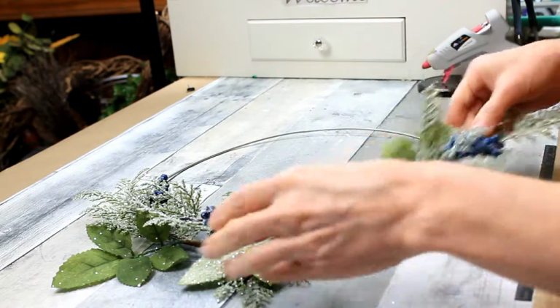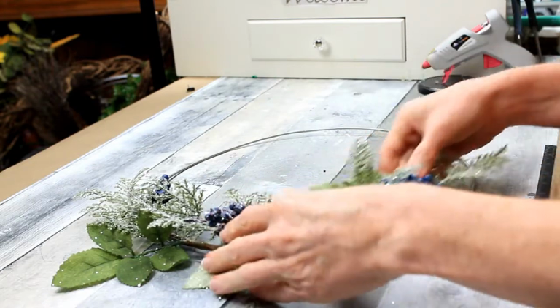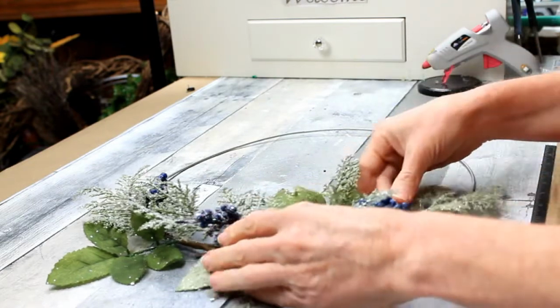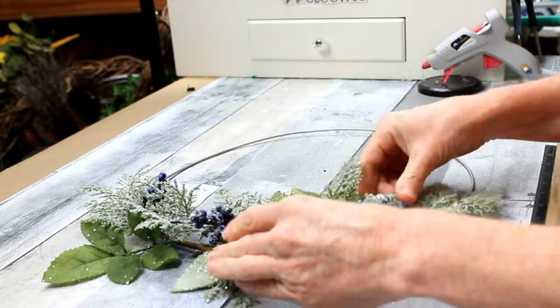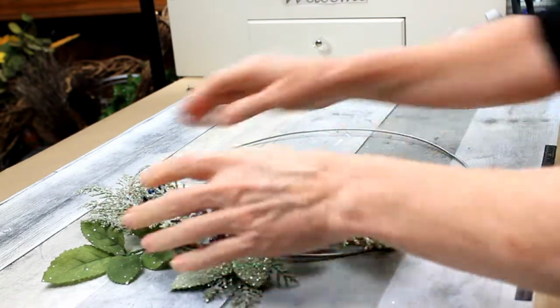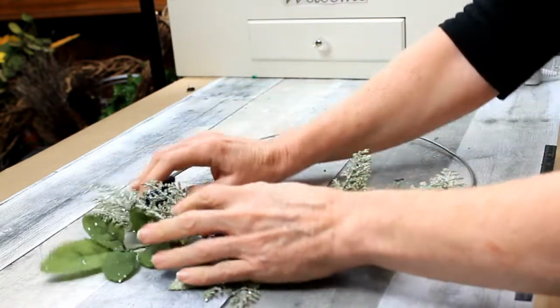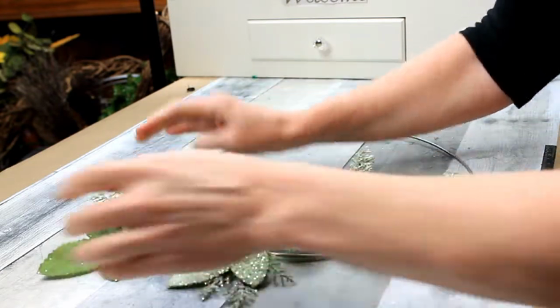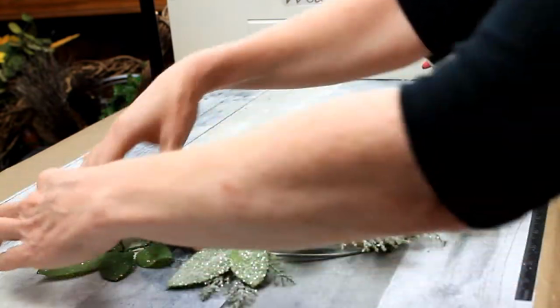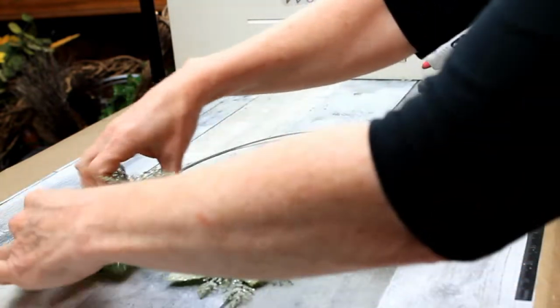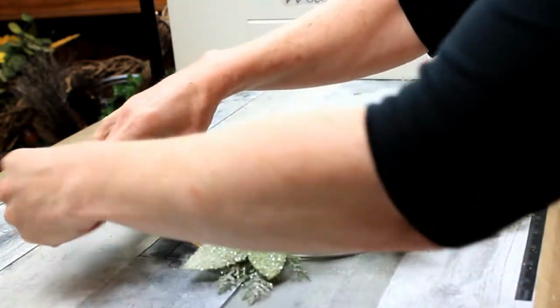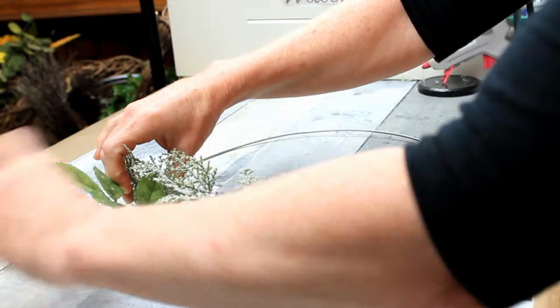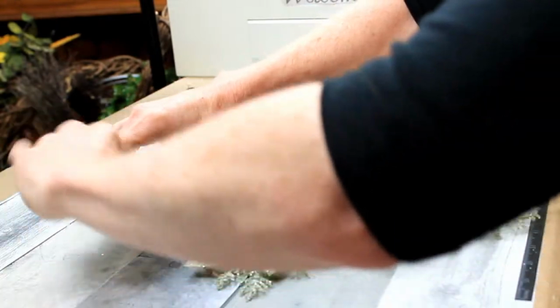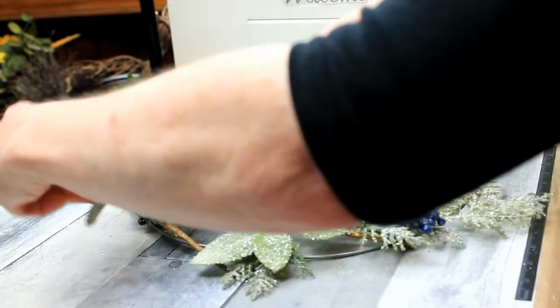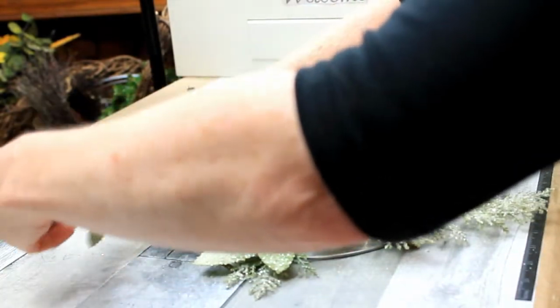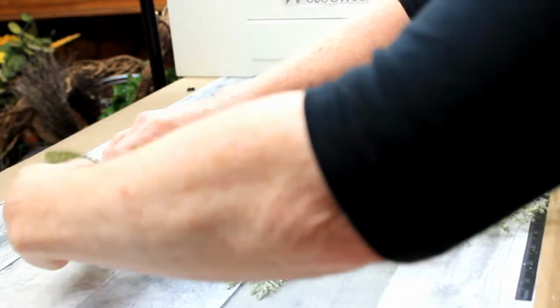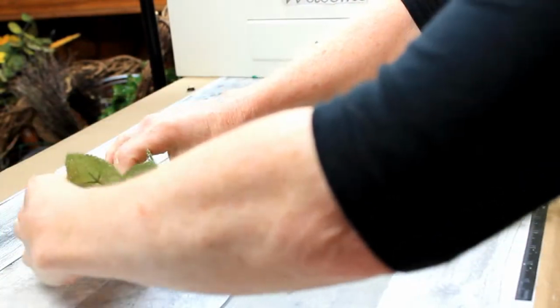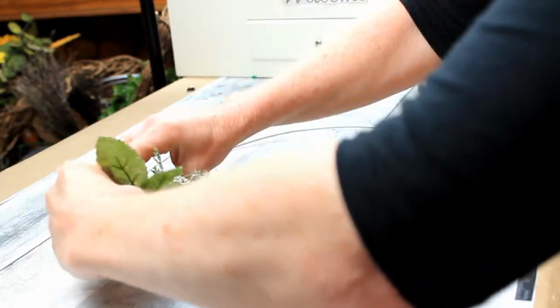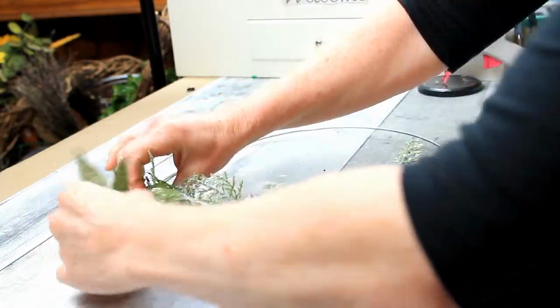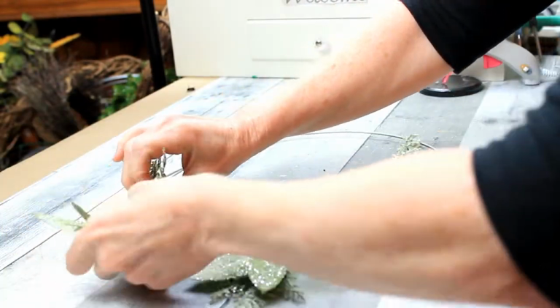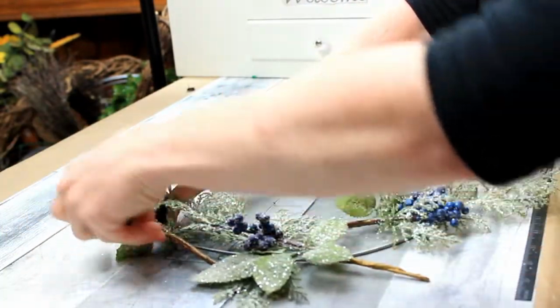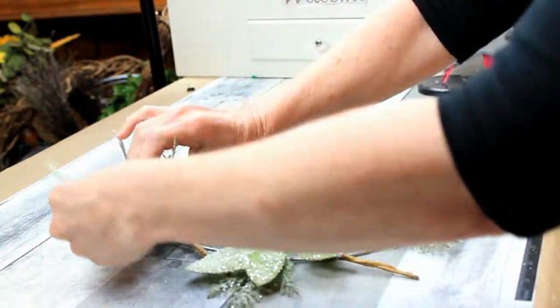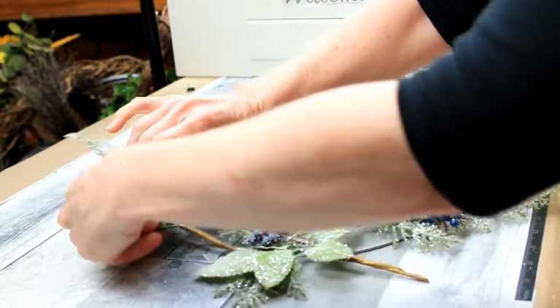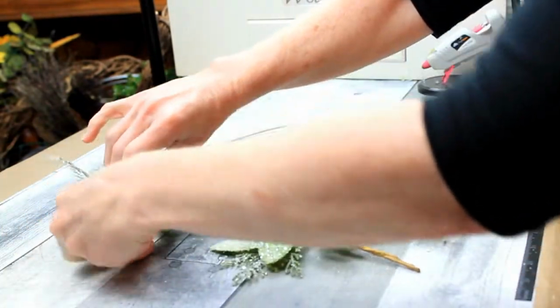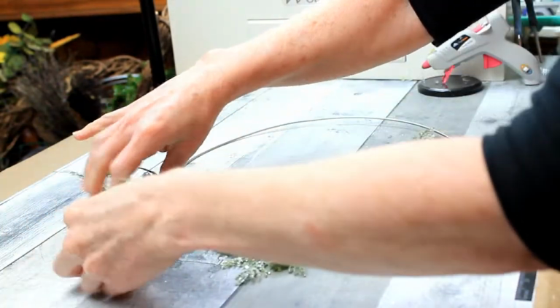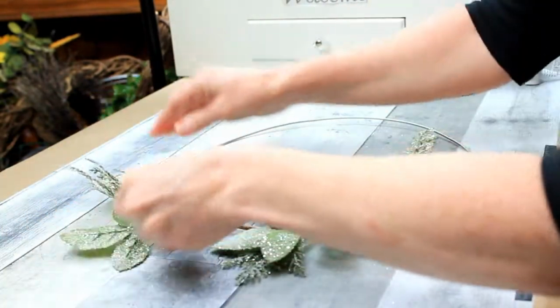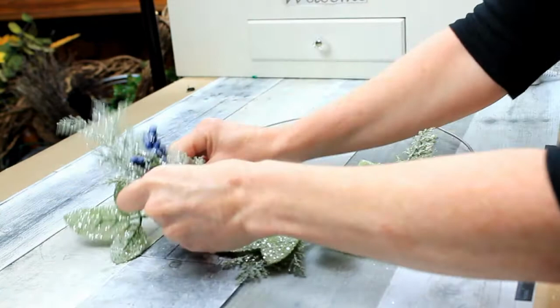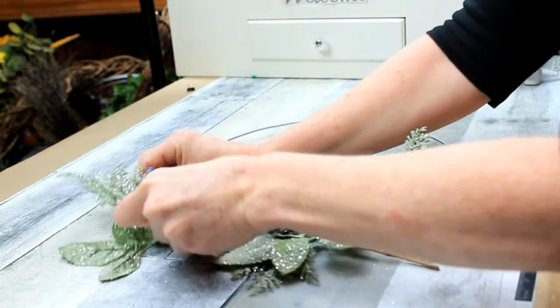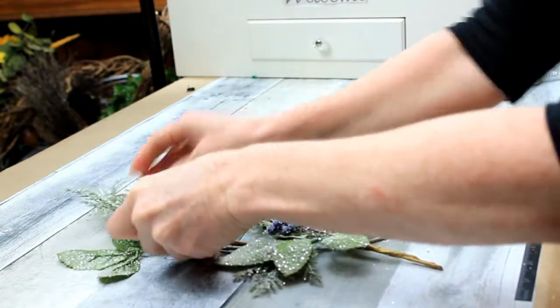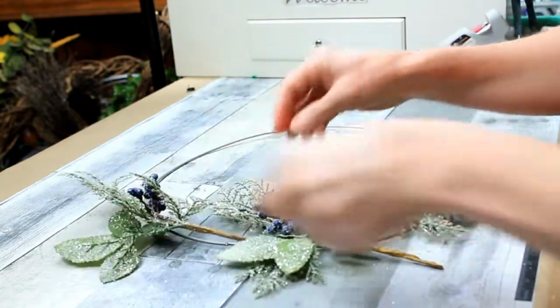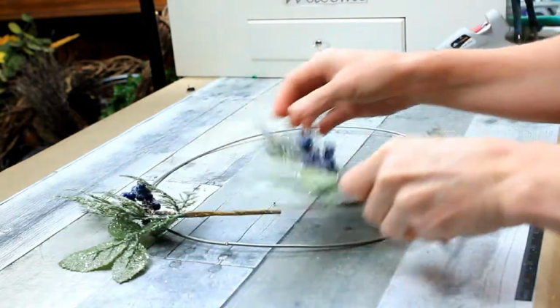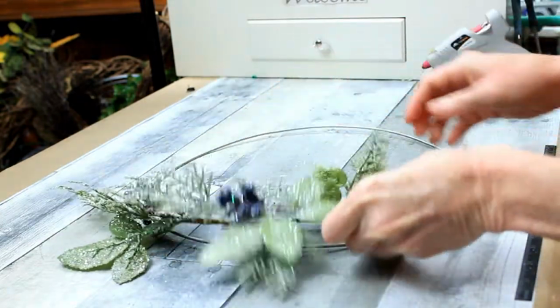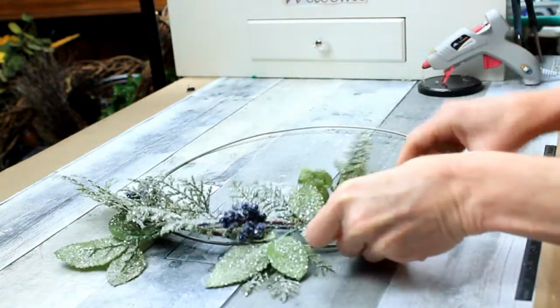I decided to put the third pick upside down so that it would cover up the stem. Since the frost is on the back side of this one, I just went ahead and put it upward.